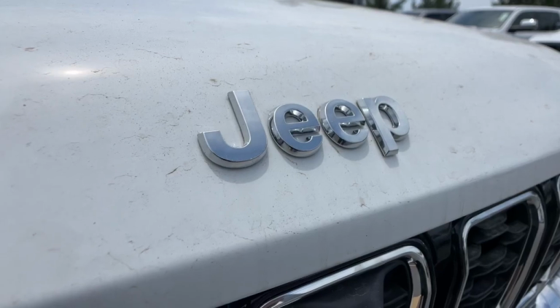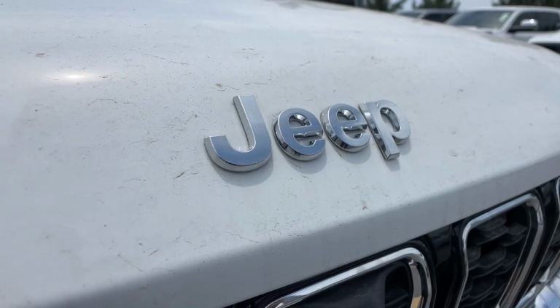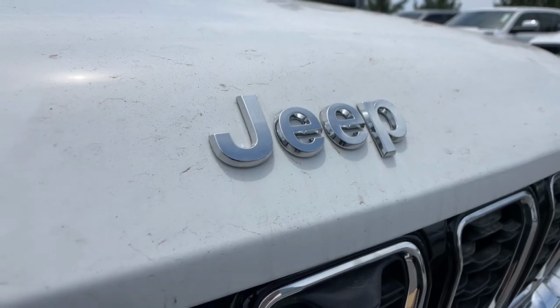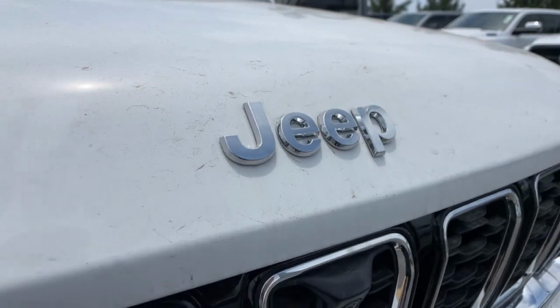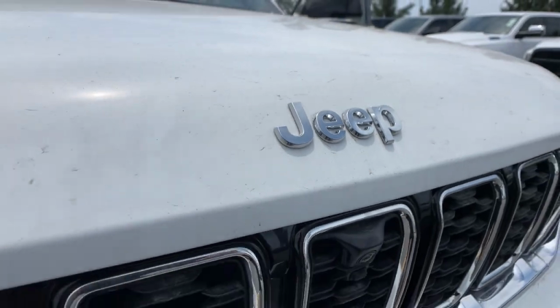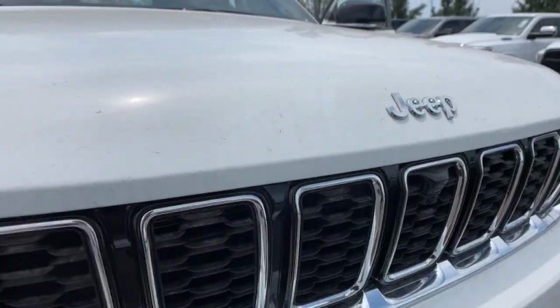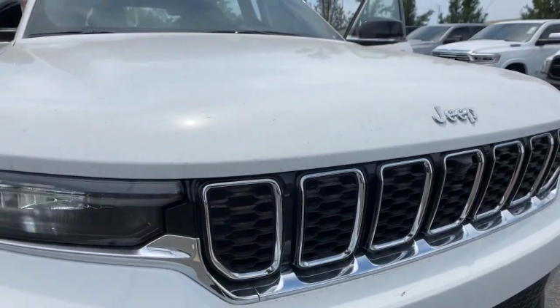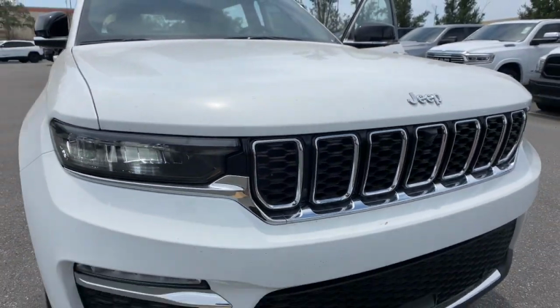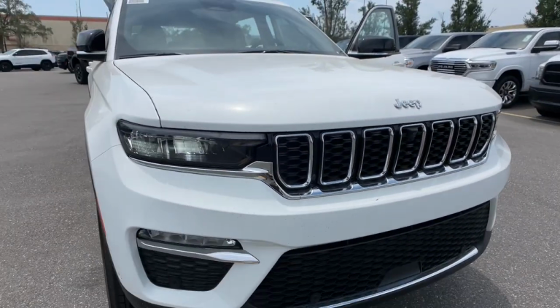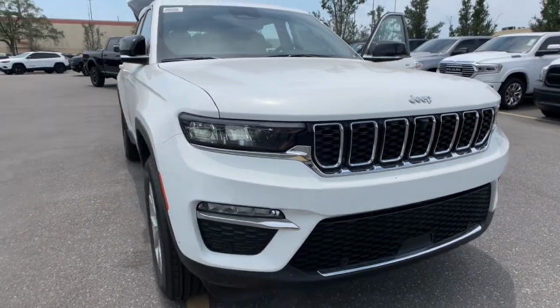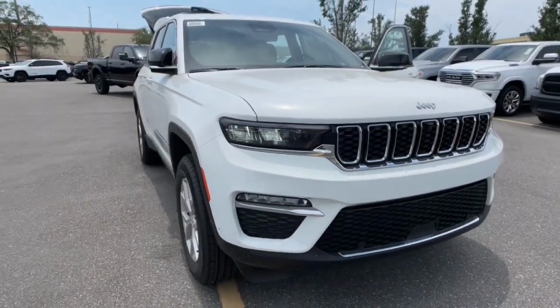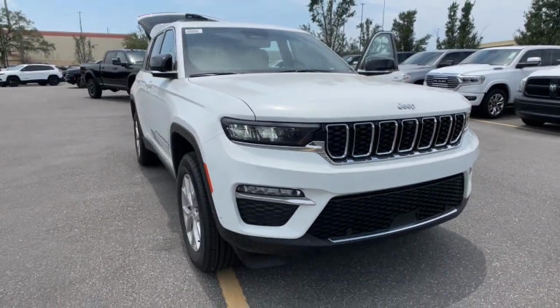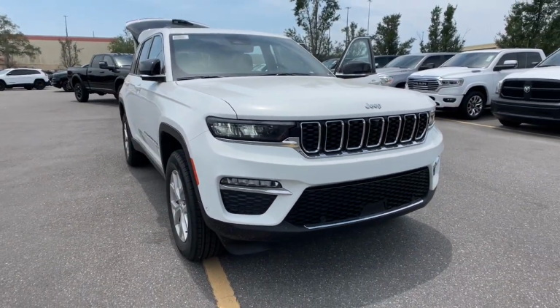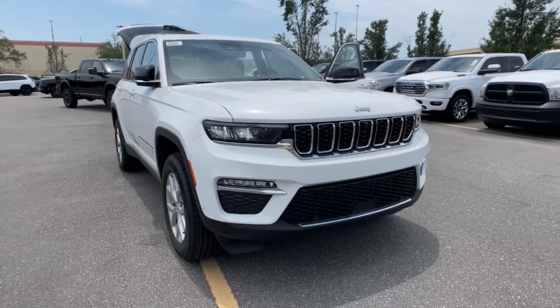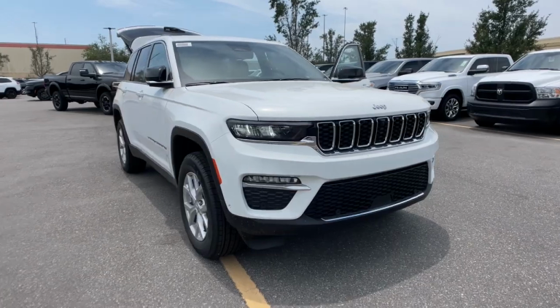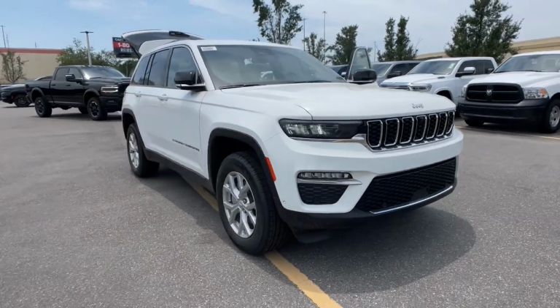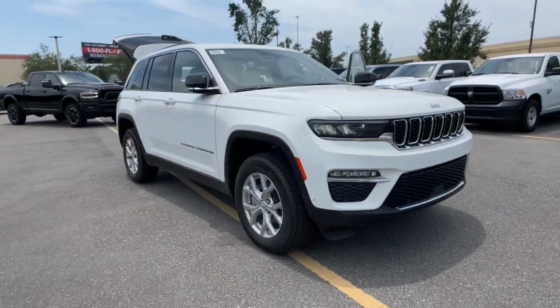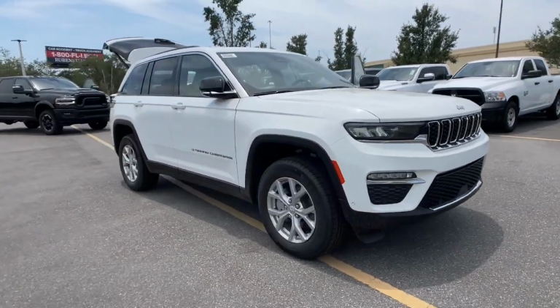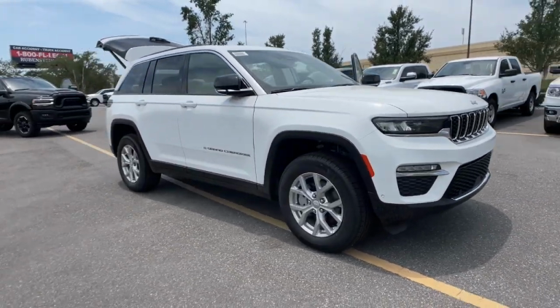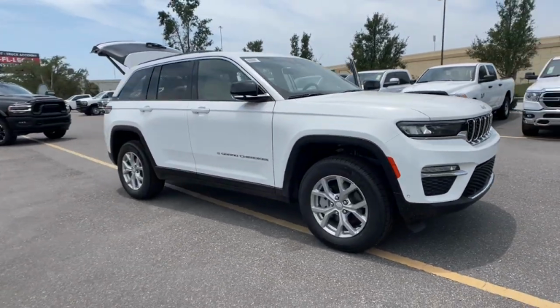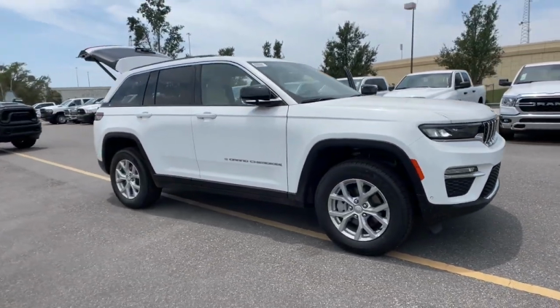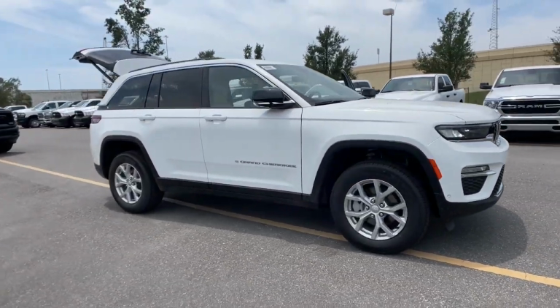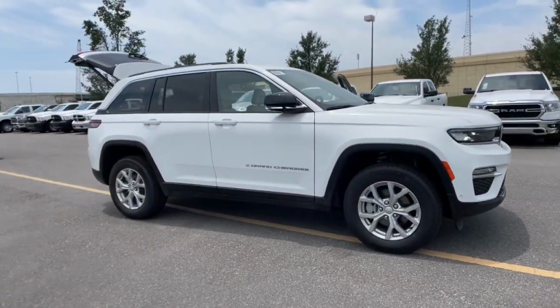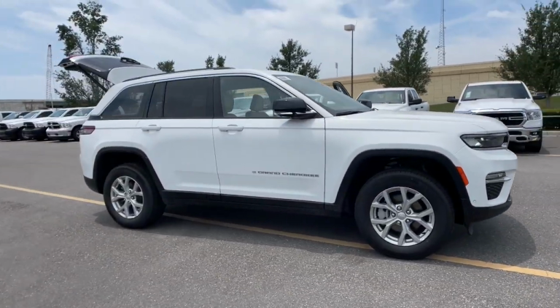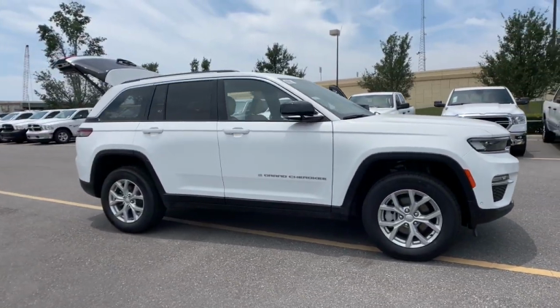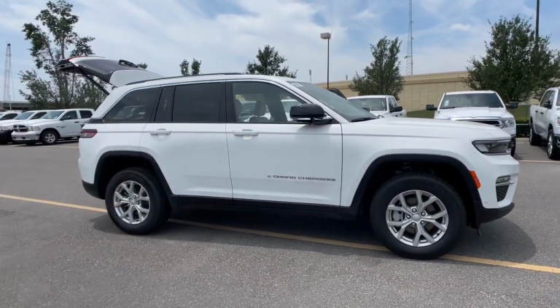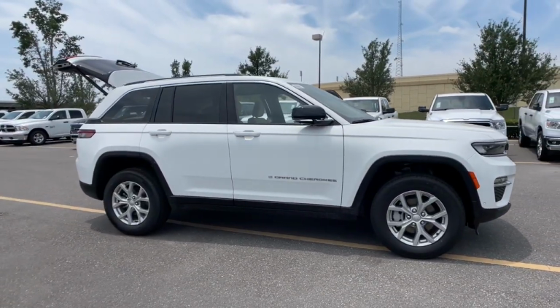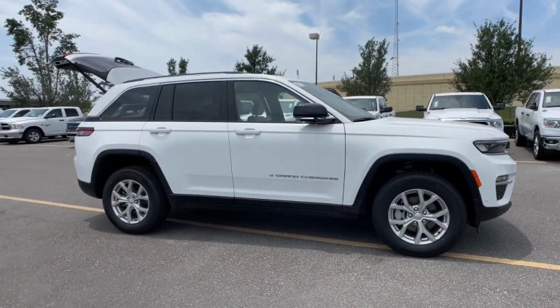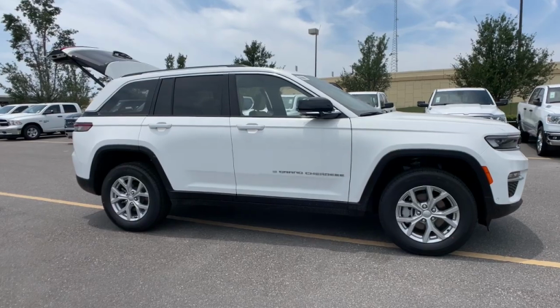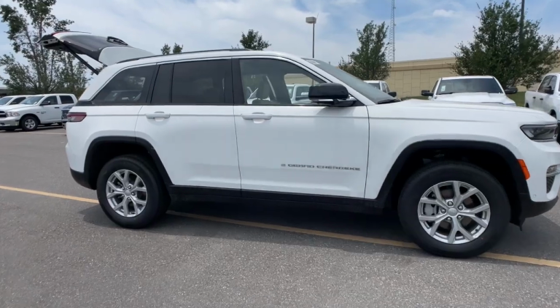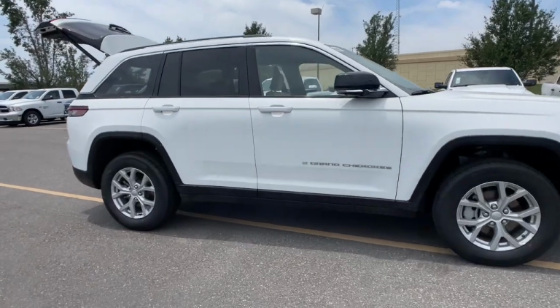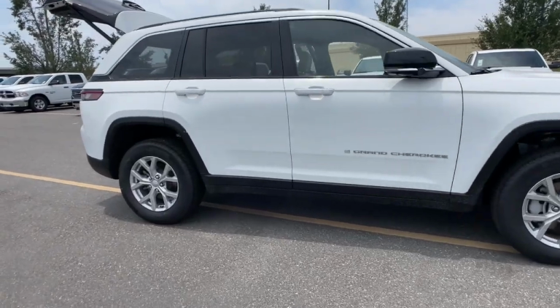Enjoy the view of this 2023 Jeep Grand Cherokee — the stylish all-terrain SUV that lends comfort, high-performance, and rugged capability.